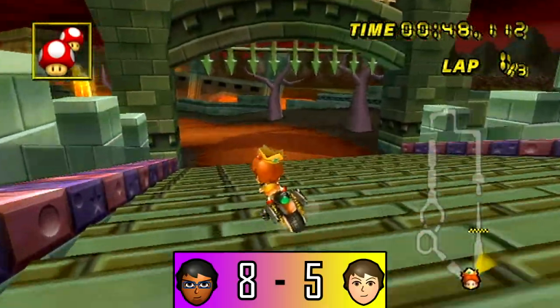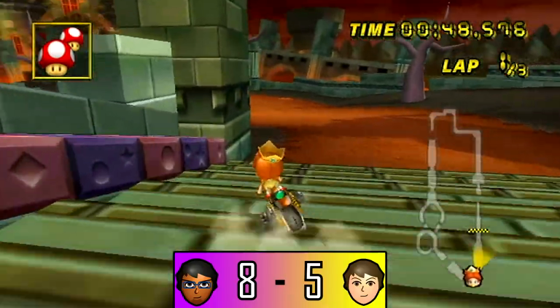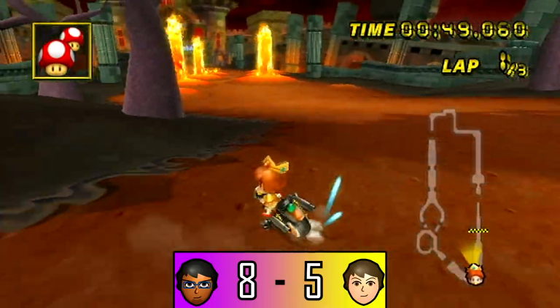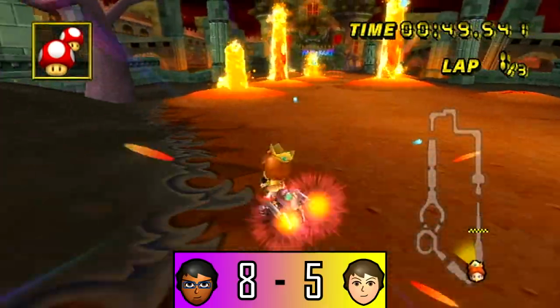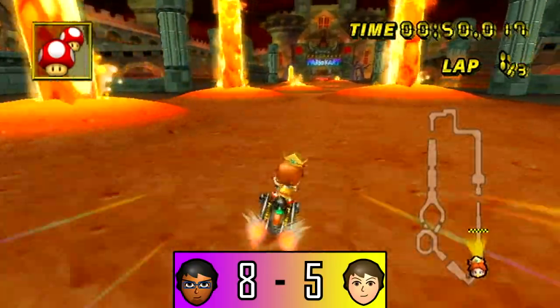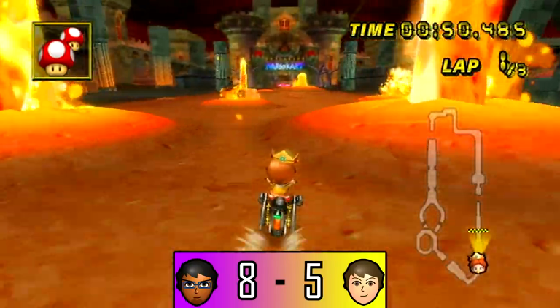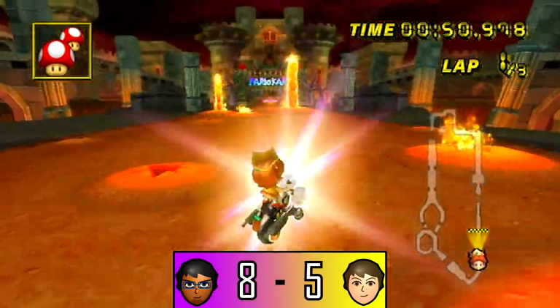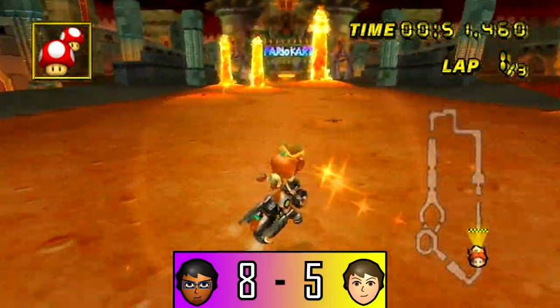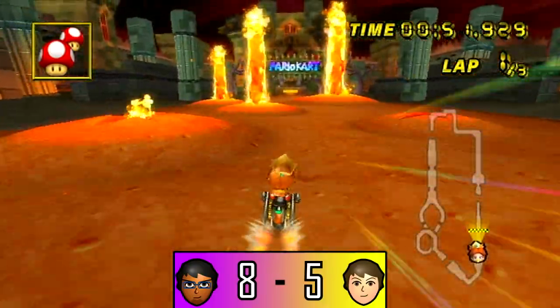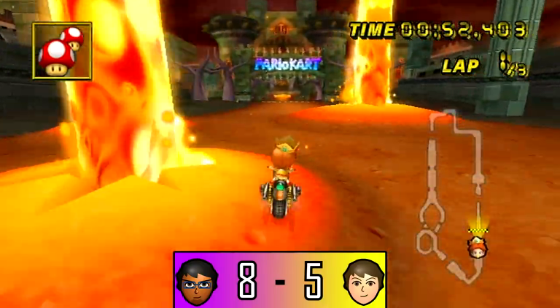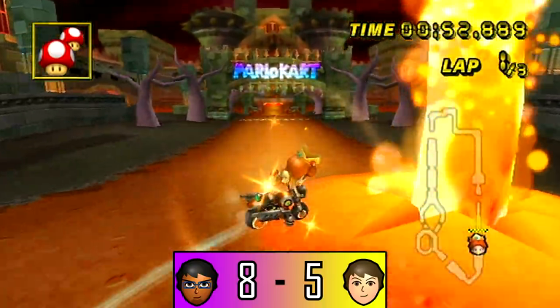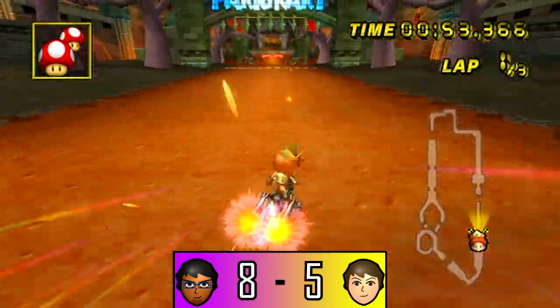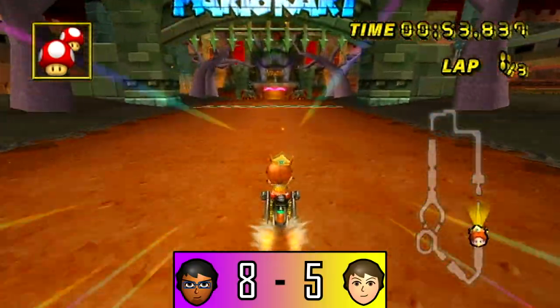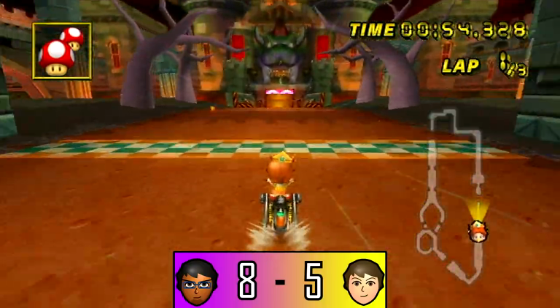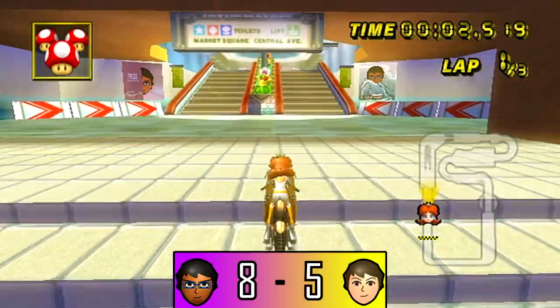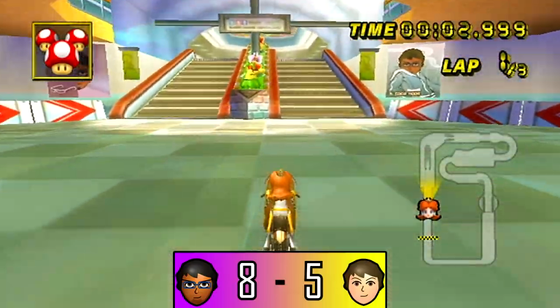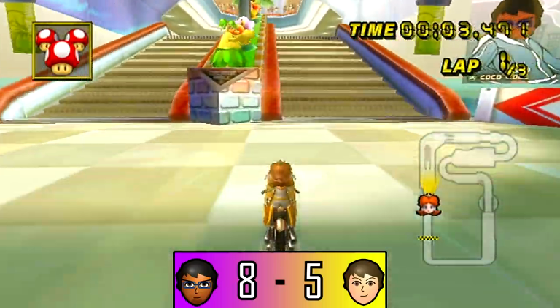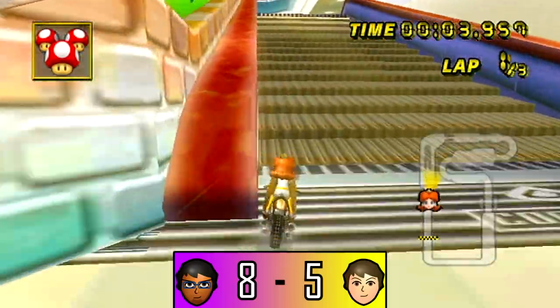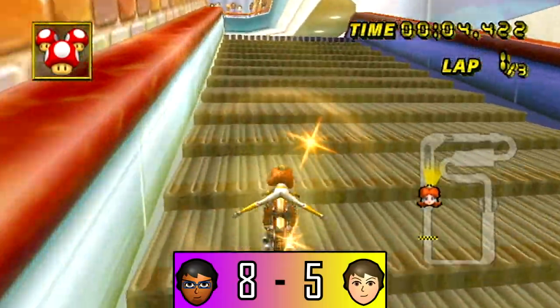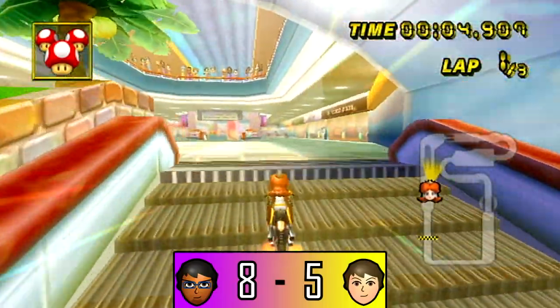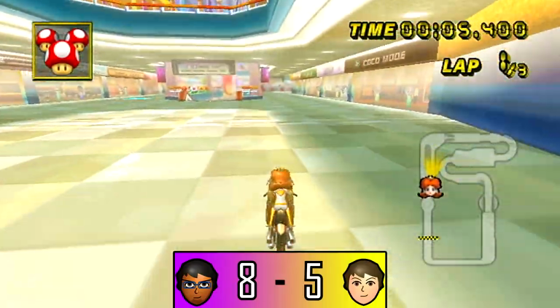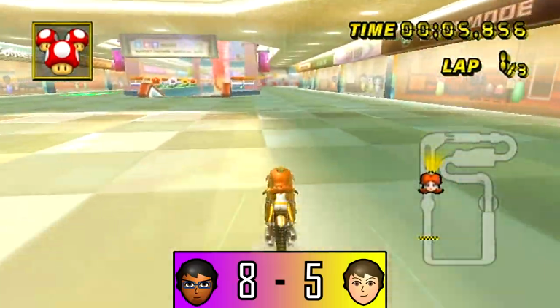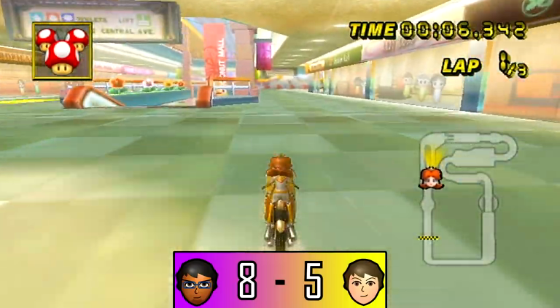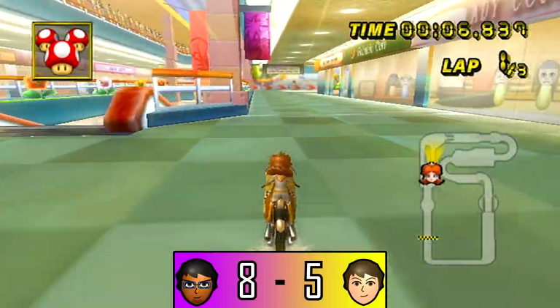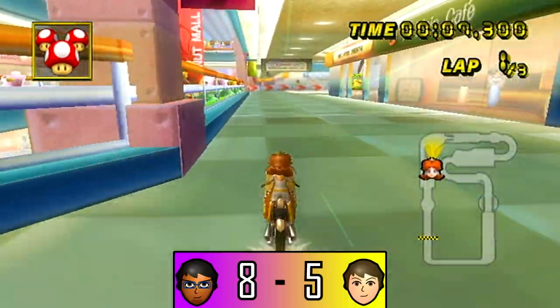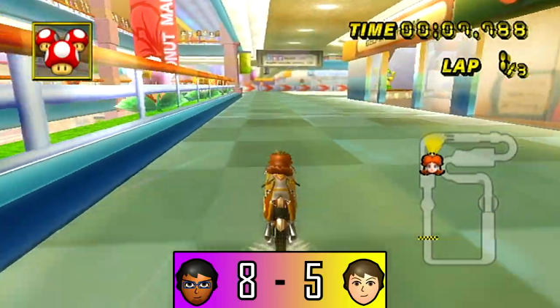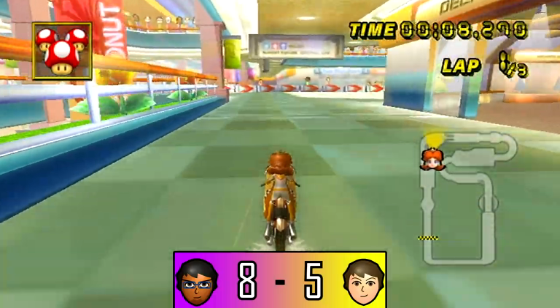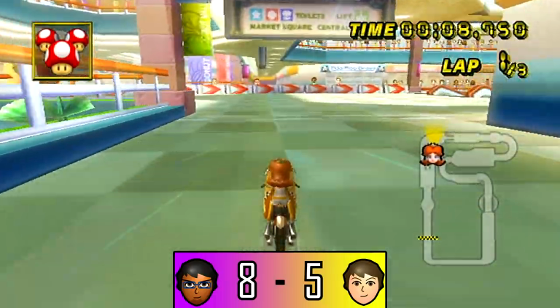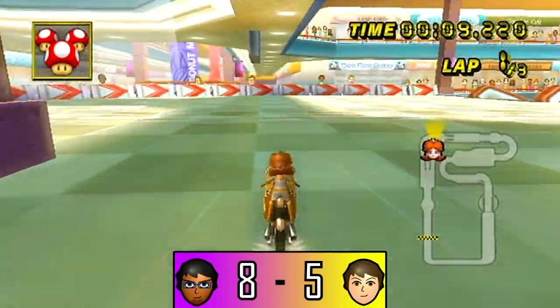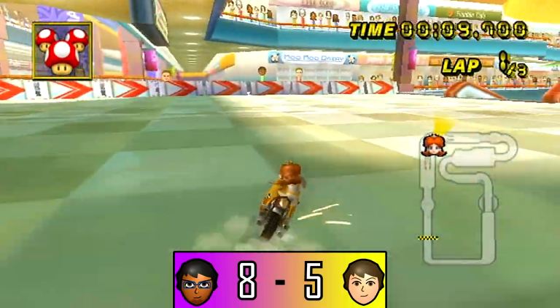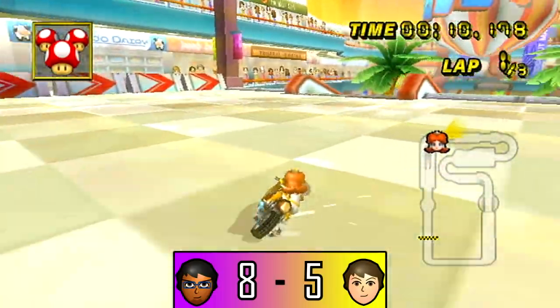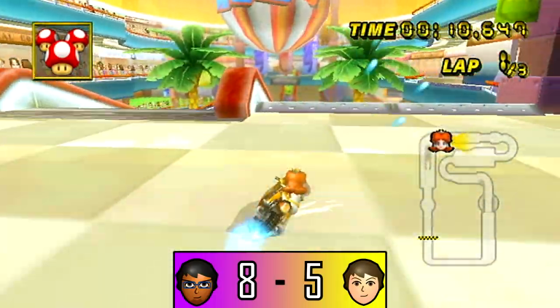Ace is falling behind, man. Alright, level 7. We got coconut mall glitch. I think I'm going to go no stop into this. Let's see if we can make it. And no. Big rip, dude. That's unfortunate.